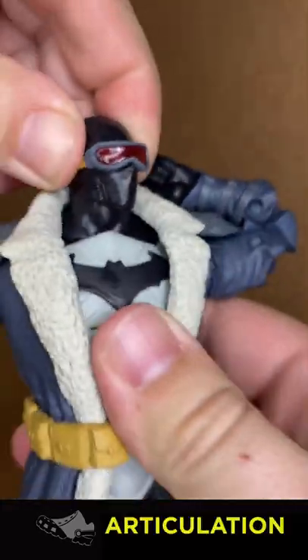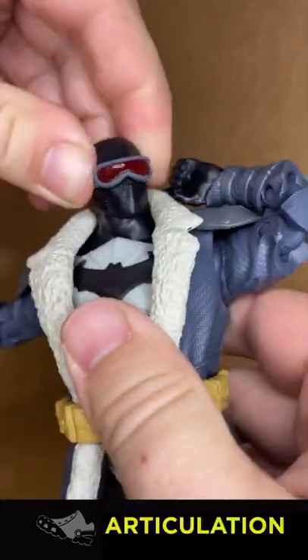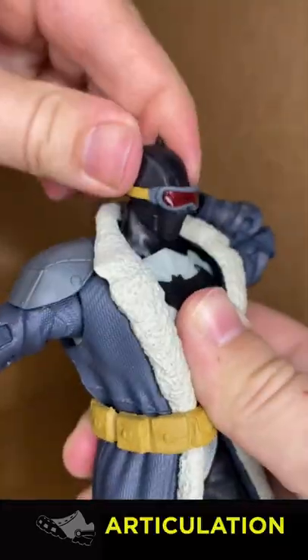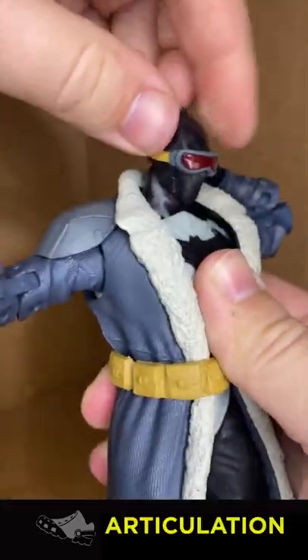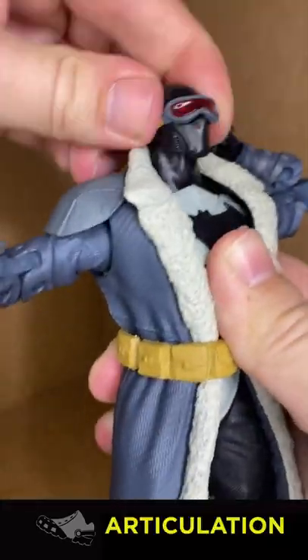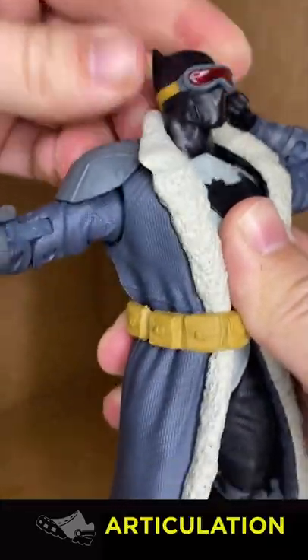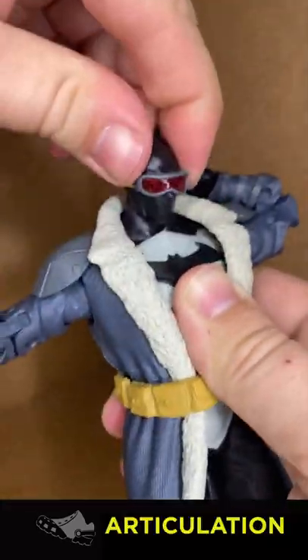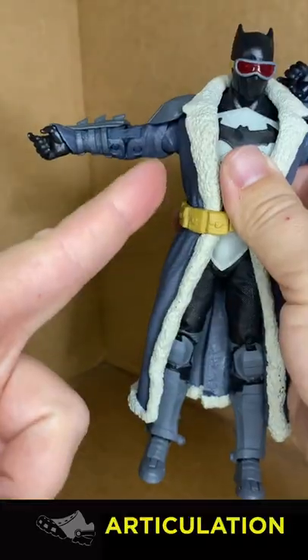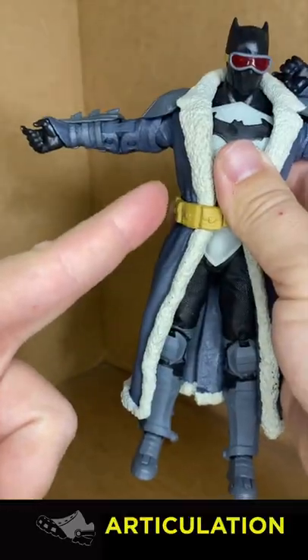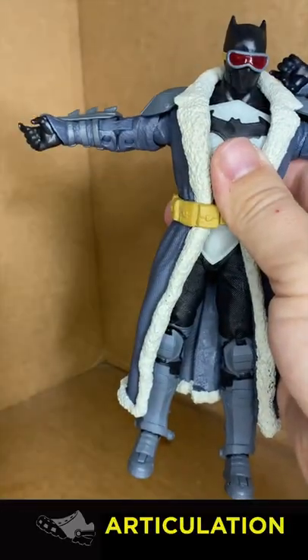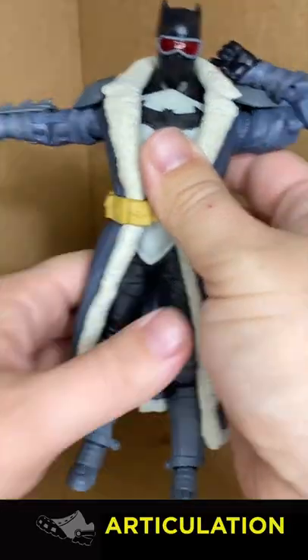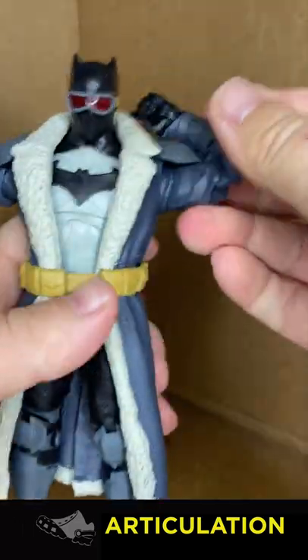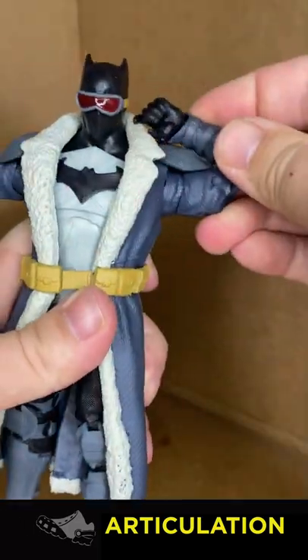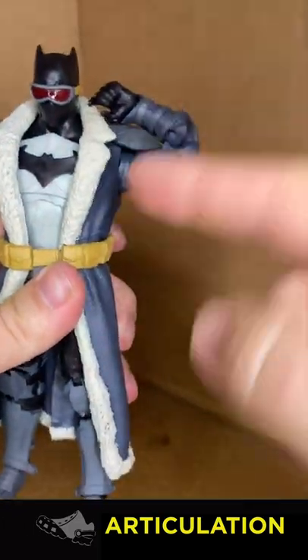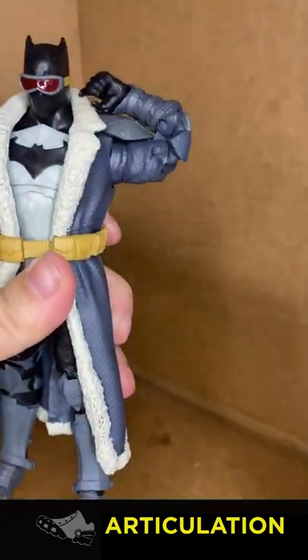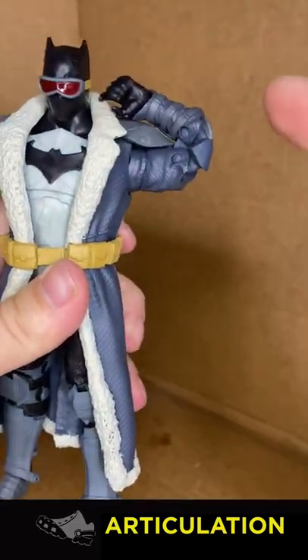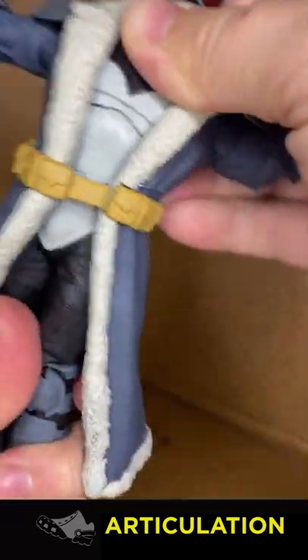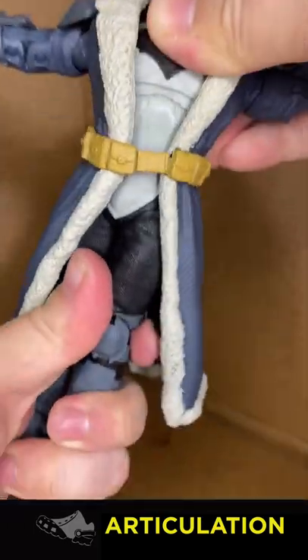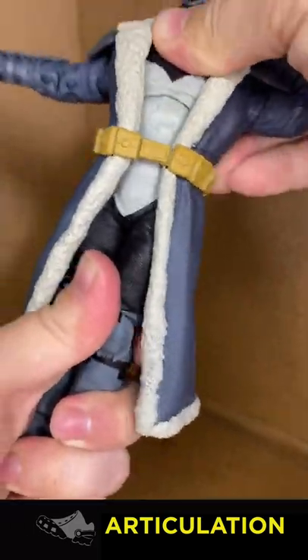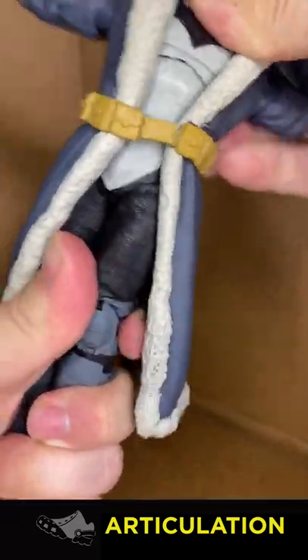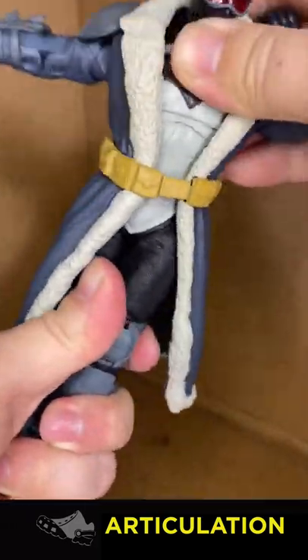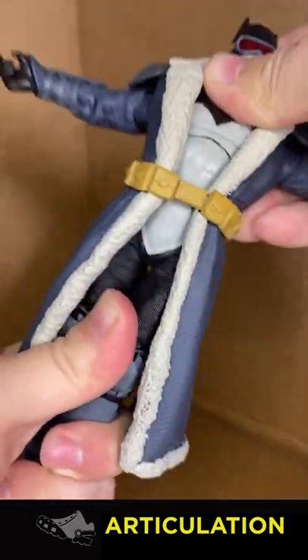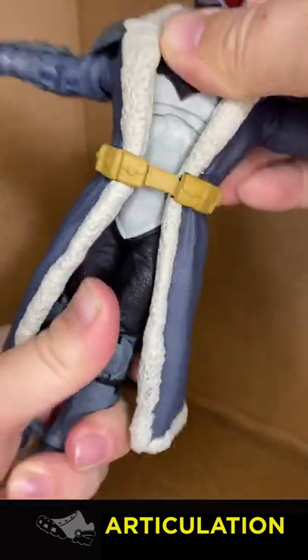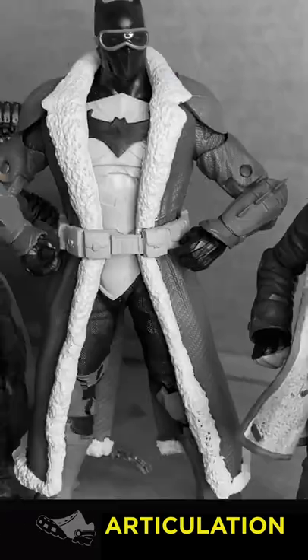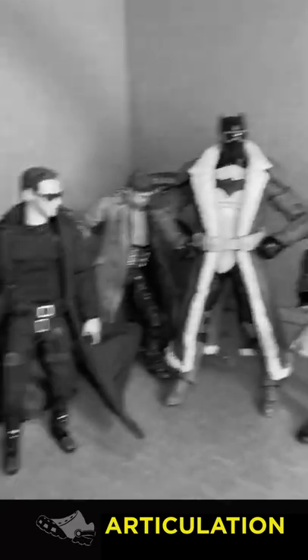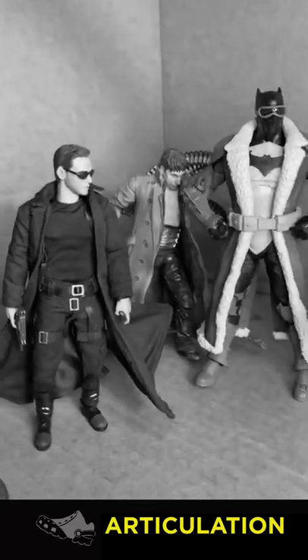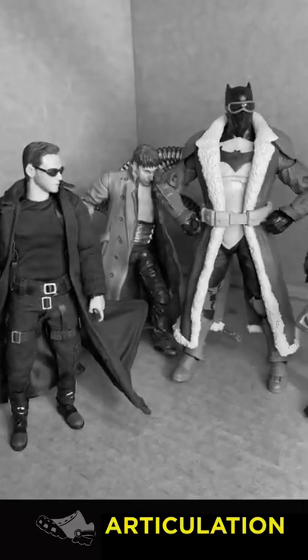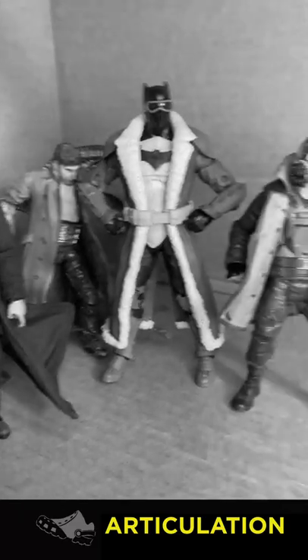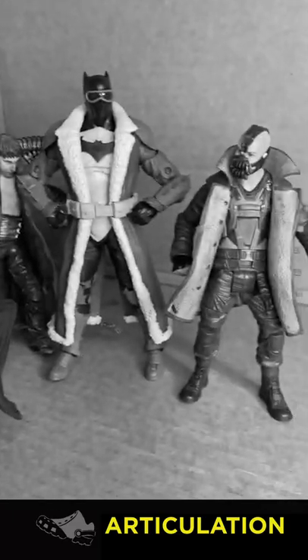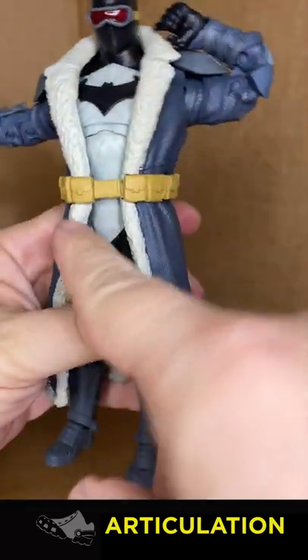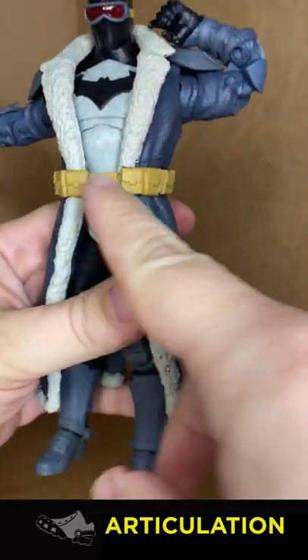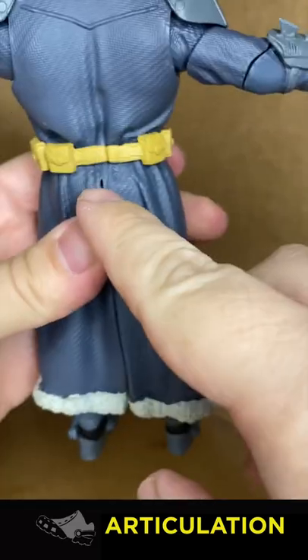Articulation: Batman's neck joint is extremely tight, slight up and down. Standard McFarland T-pose, nice double elbows over the shoulder. Problems on the torso though — you can't move this thing at all, because the coat gets in the way. Overcoat bros. Belts glued in place too,